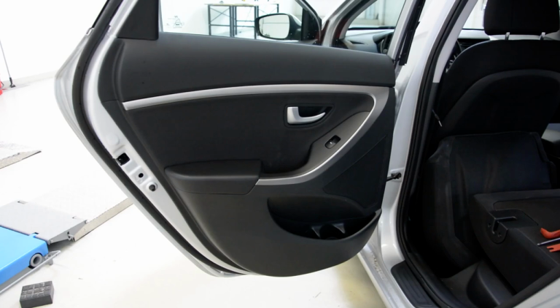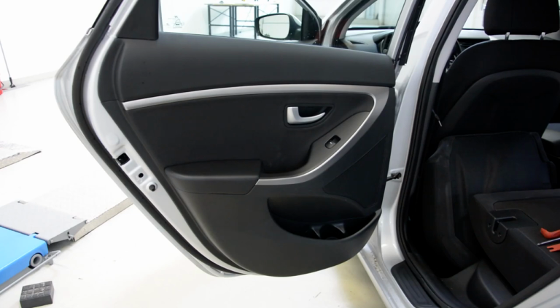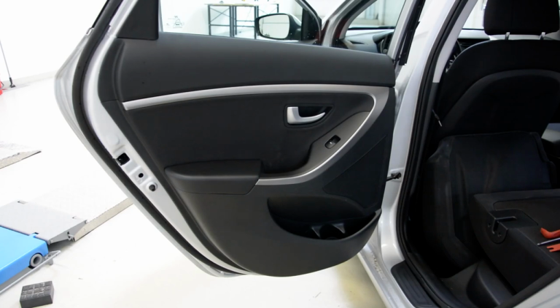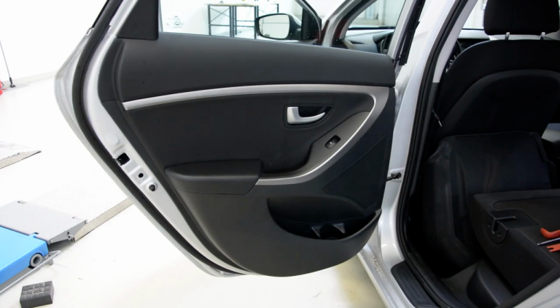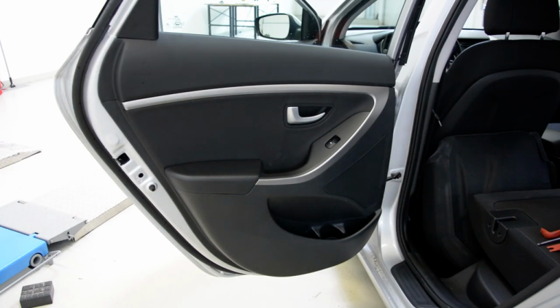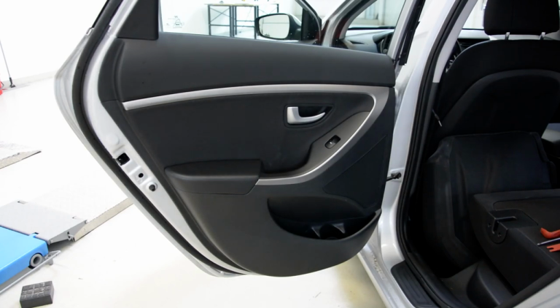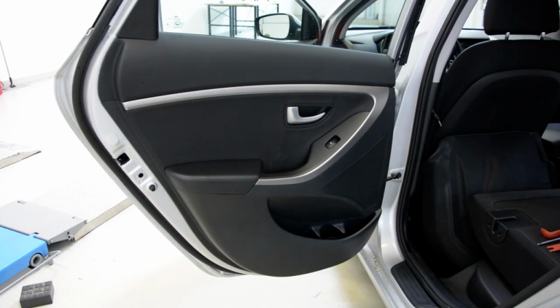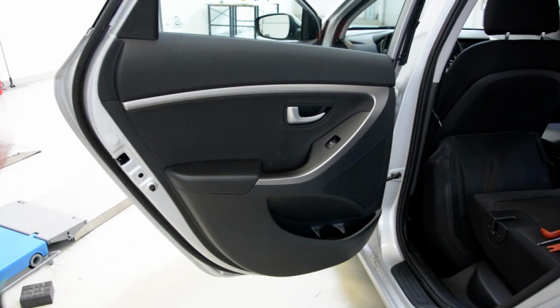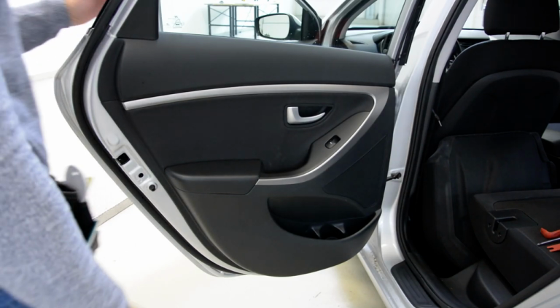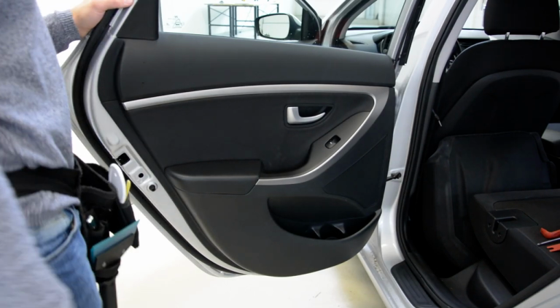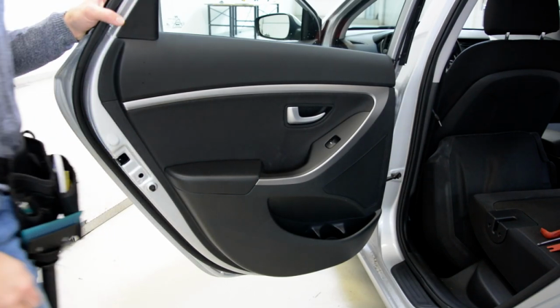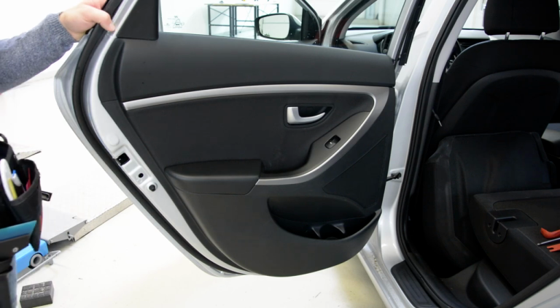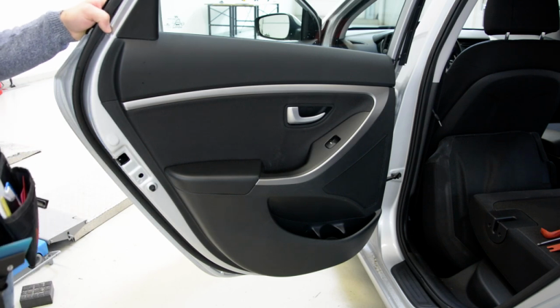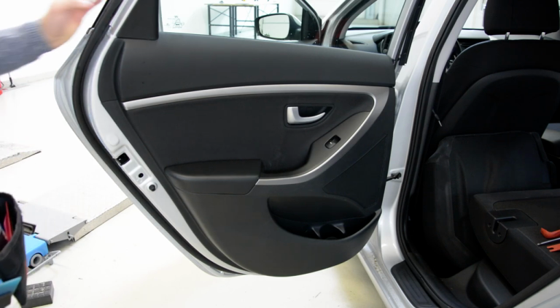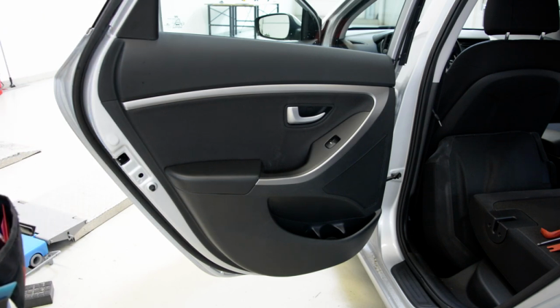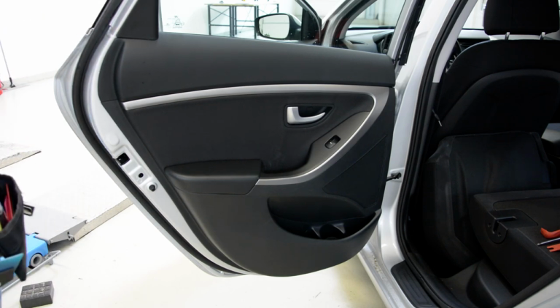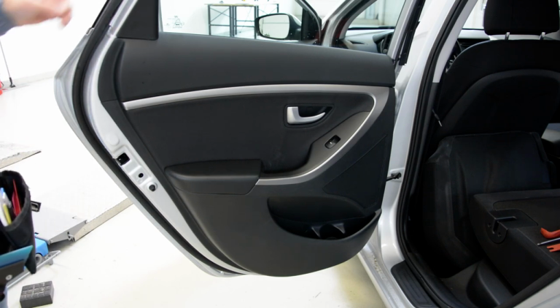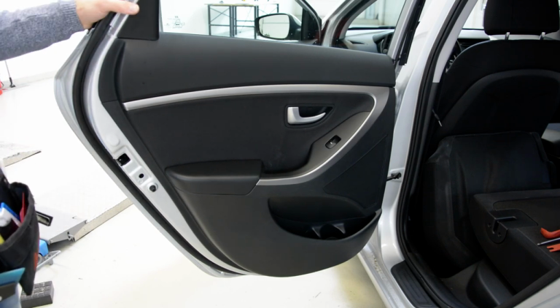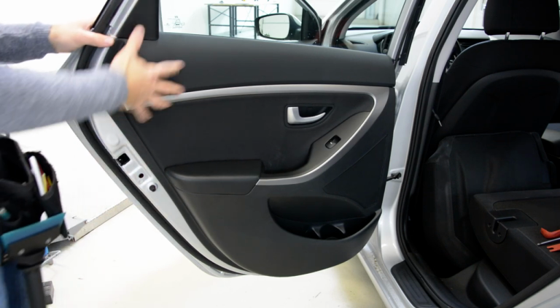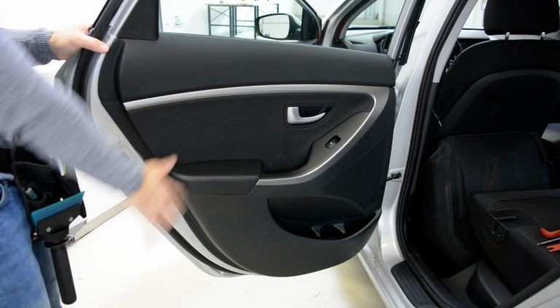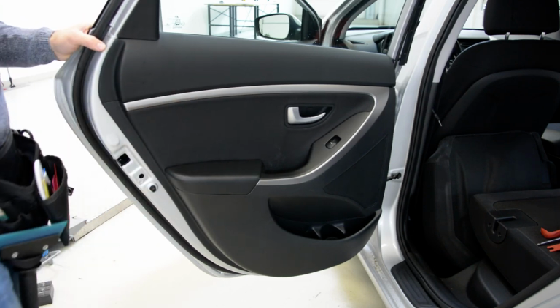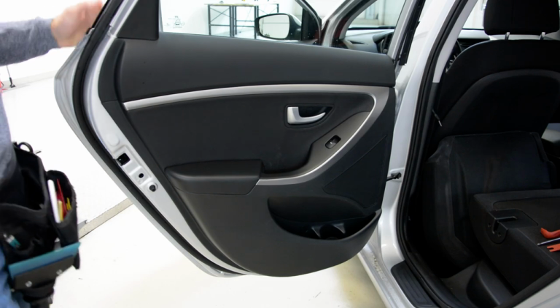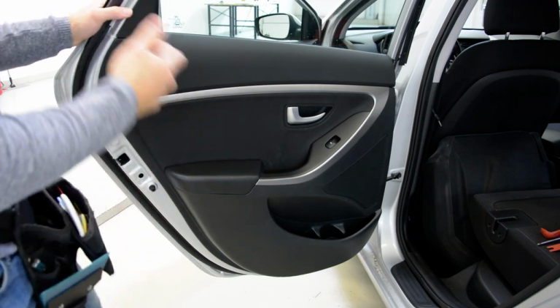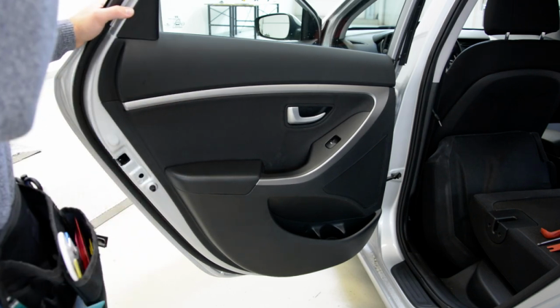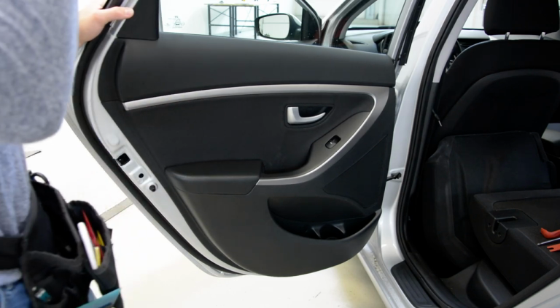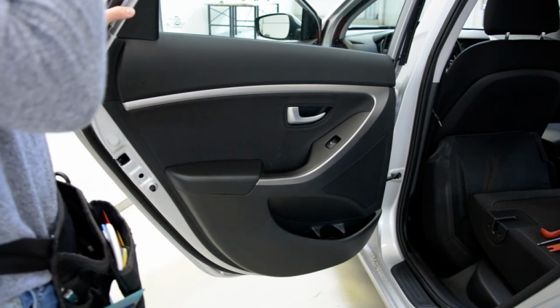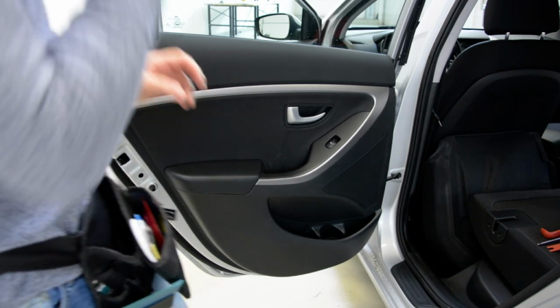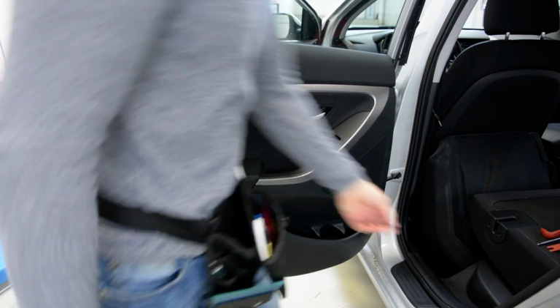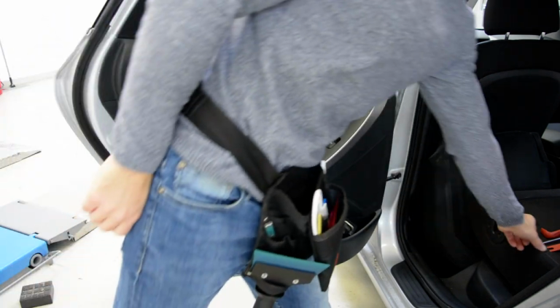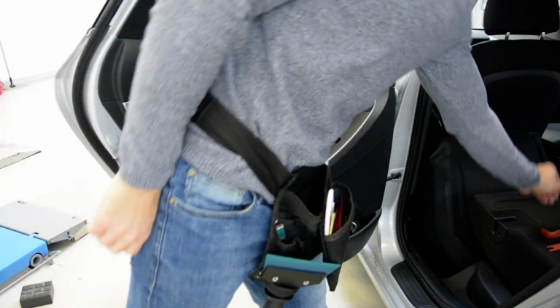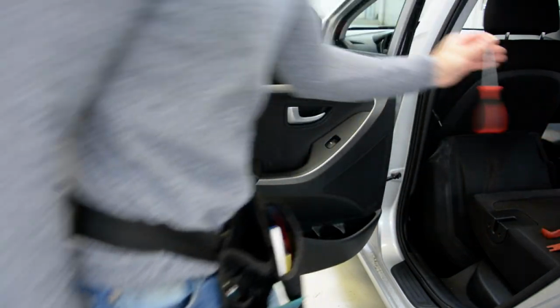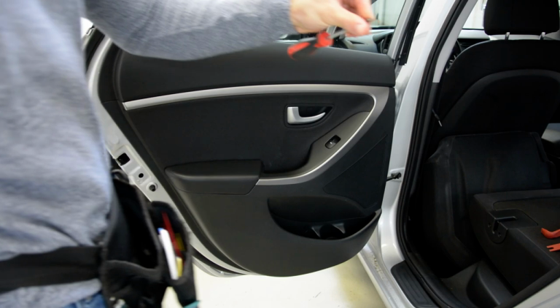Hello everyone. Here we have a Hyundai E30. If you want to remove this, you will need the screwdriver — a cross screwdriver.